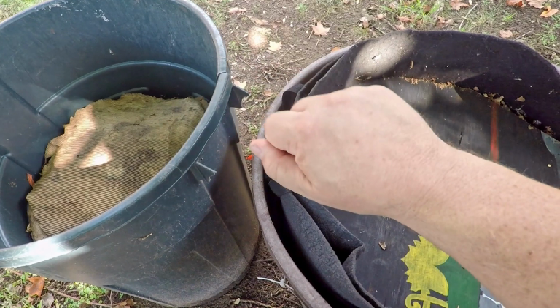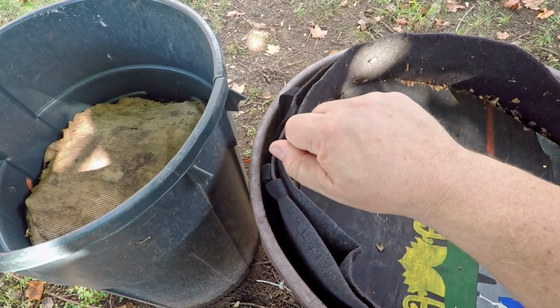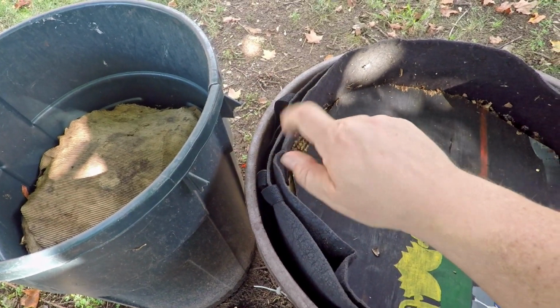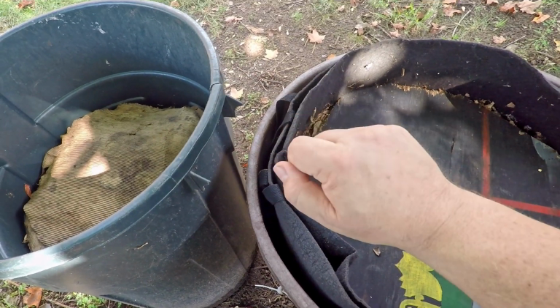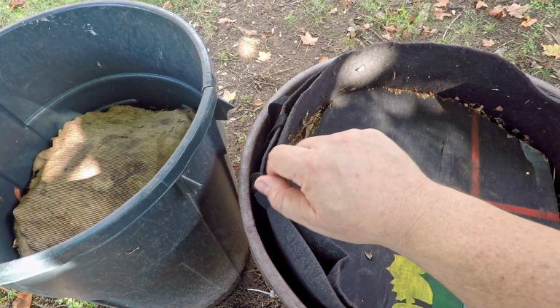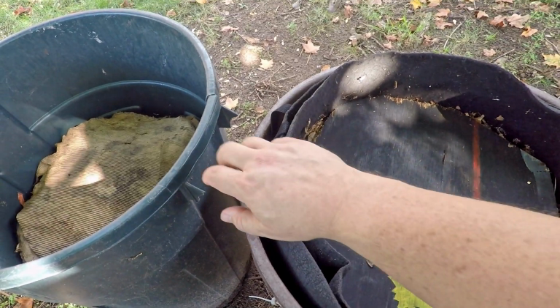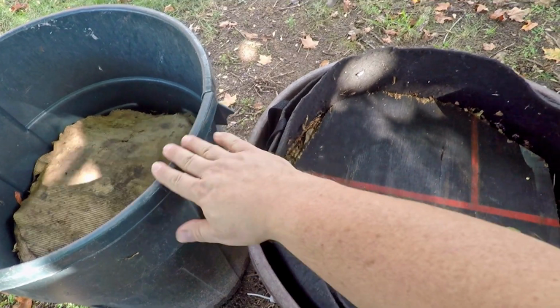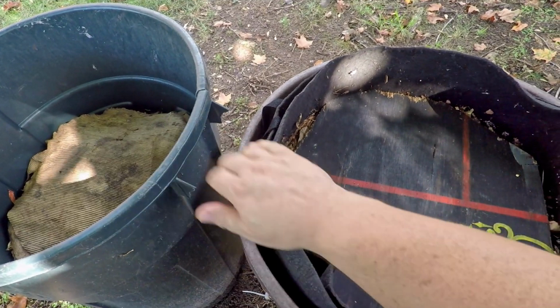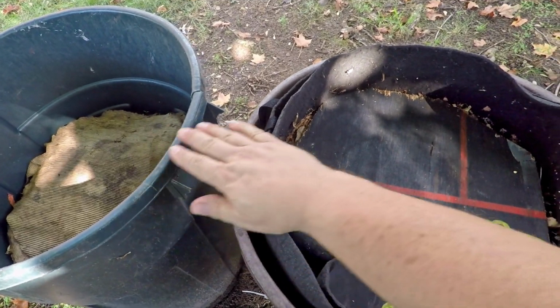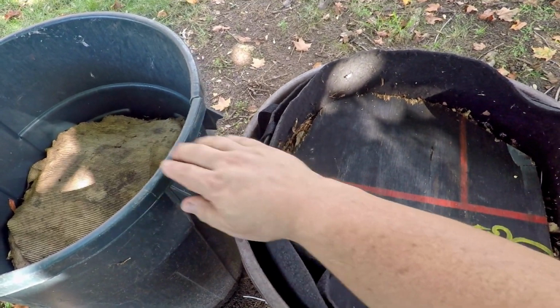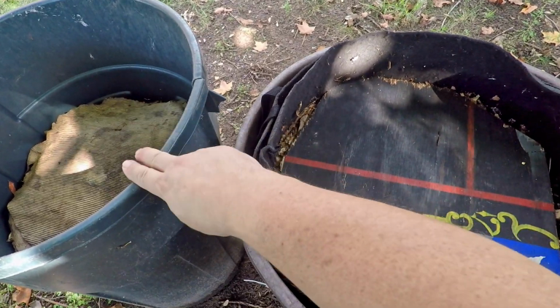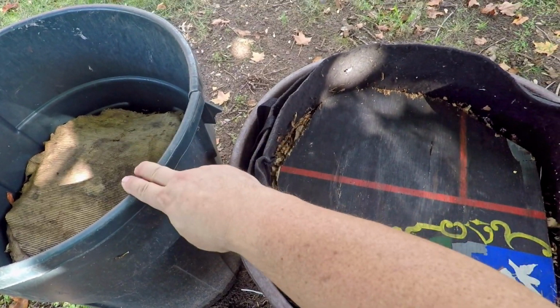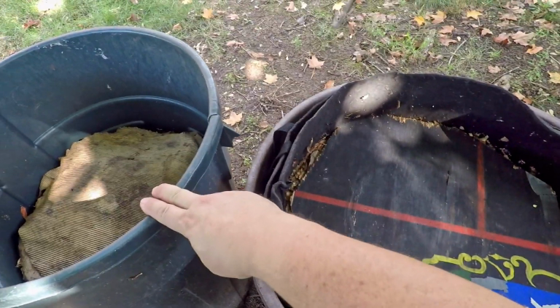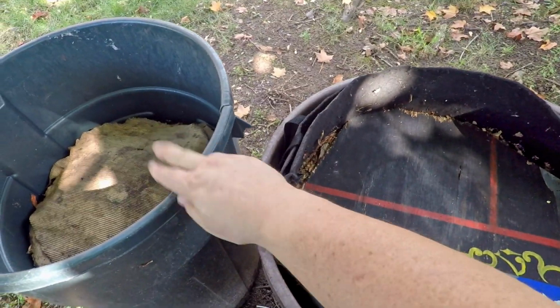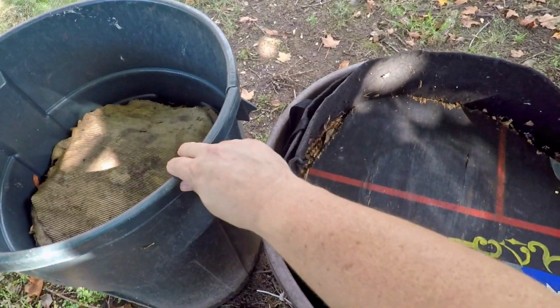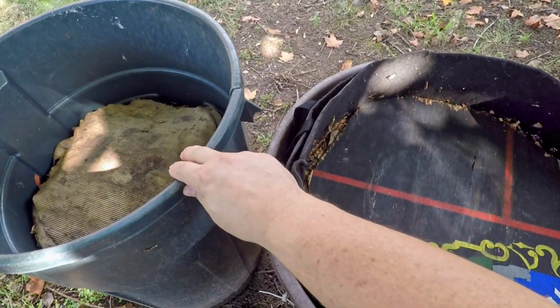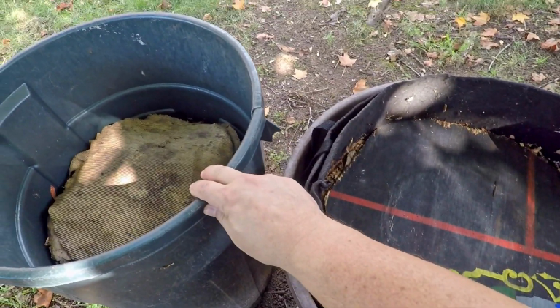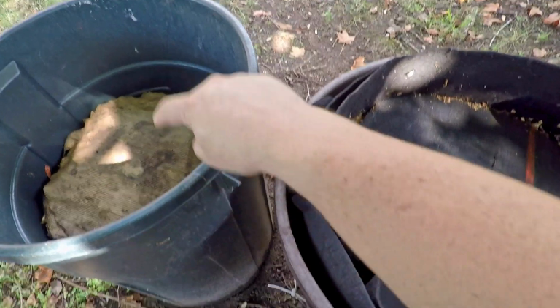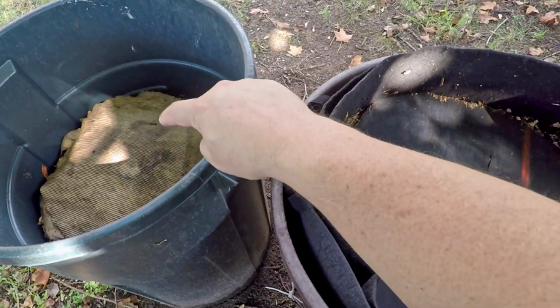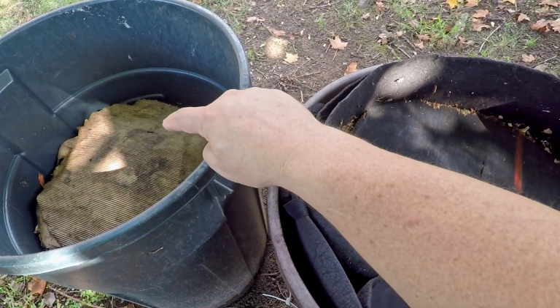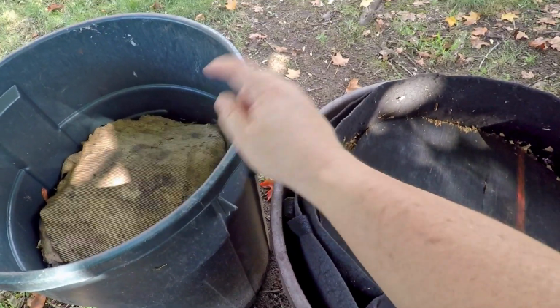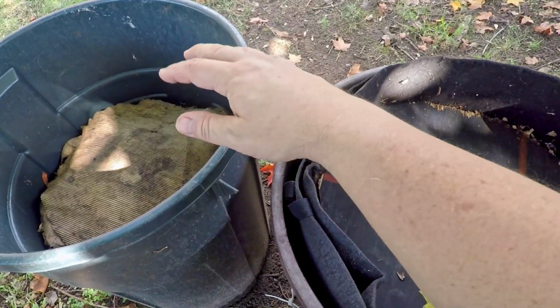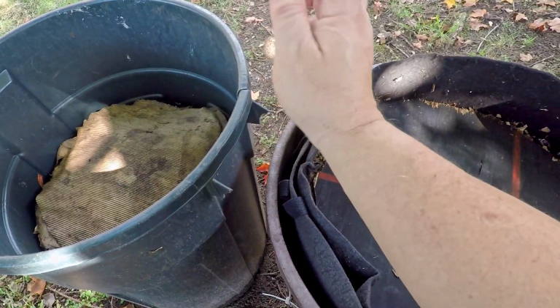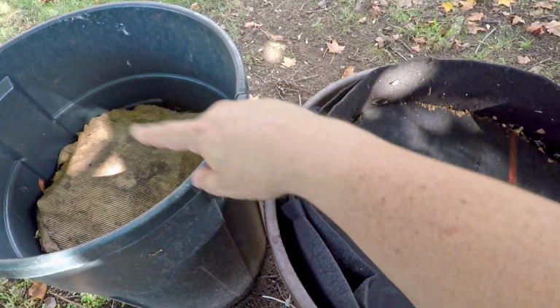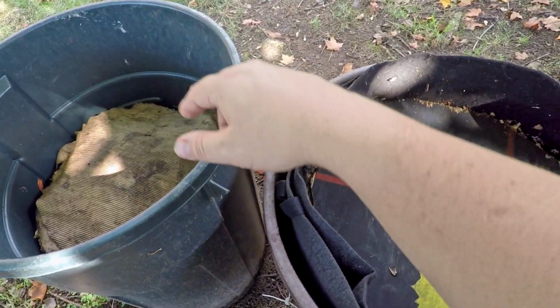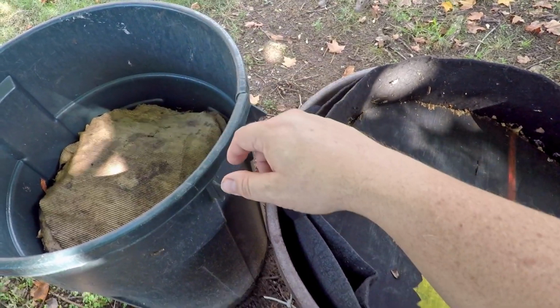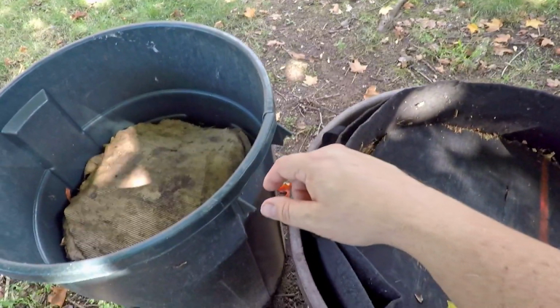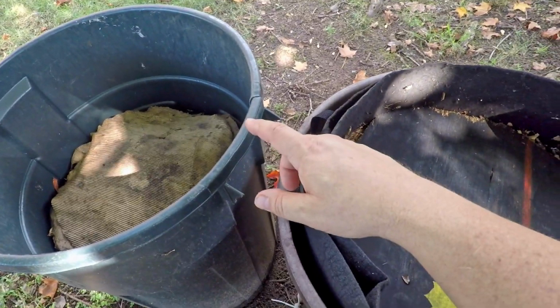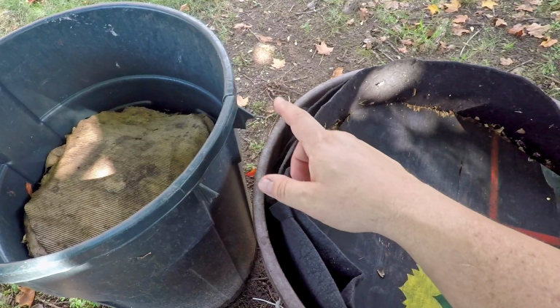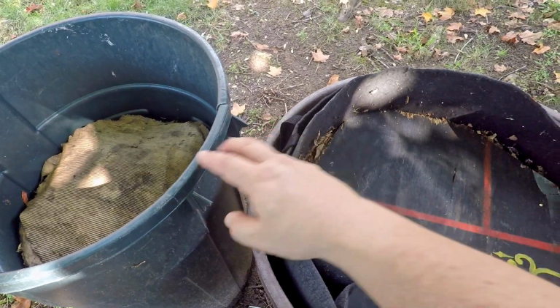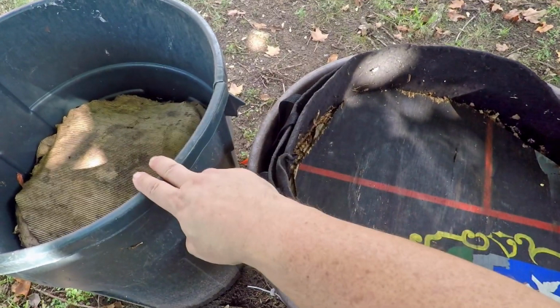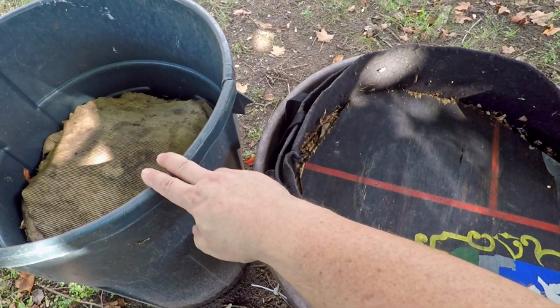Hi, everyone. Welcome. I'm out here in my yard and what you see in front of us is a compost barrel. It's really just a trash pail, but it's what I do all my composting in — all my kitchen scraps, all my waste out of my garden, stuff like that. It all gets placed into here.